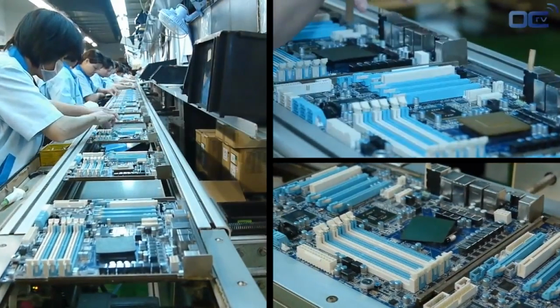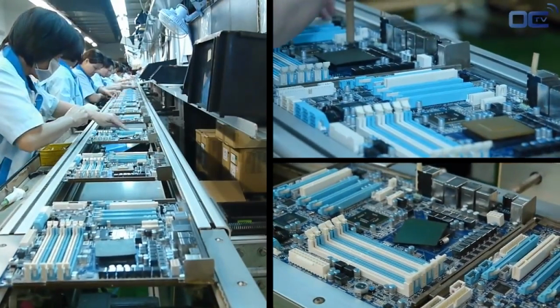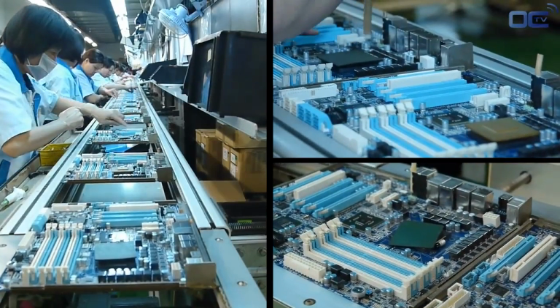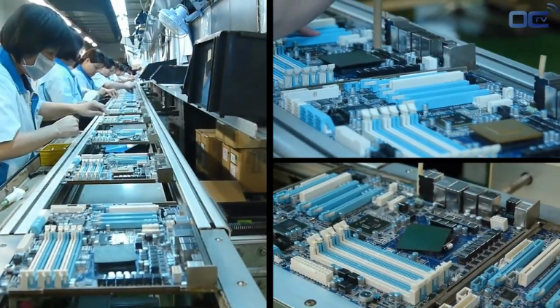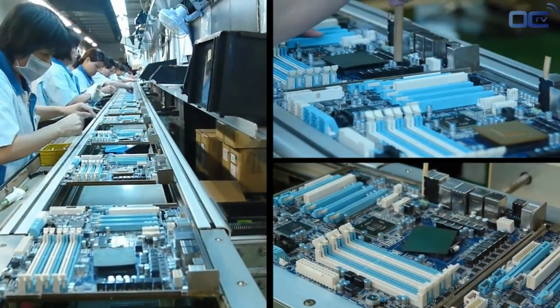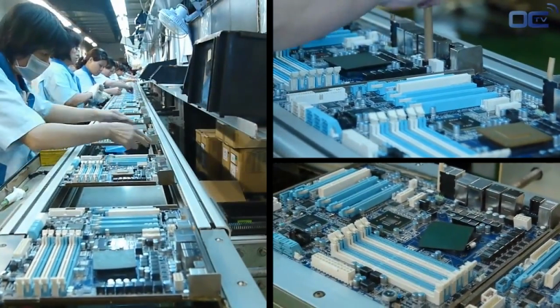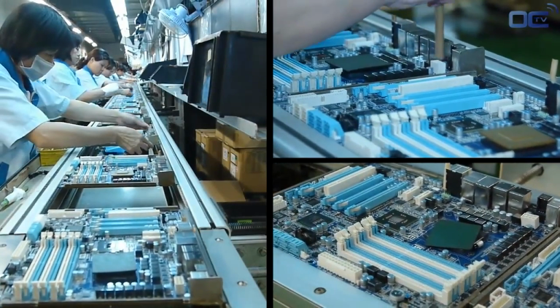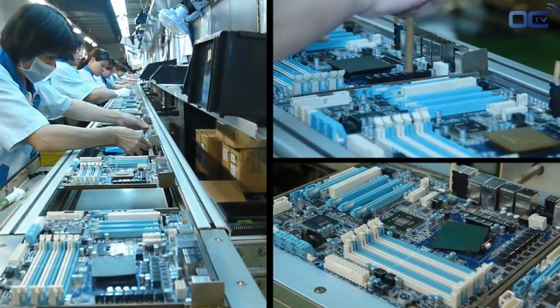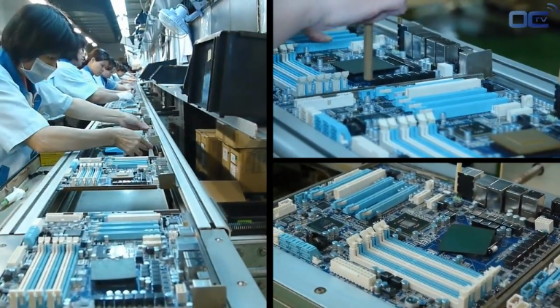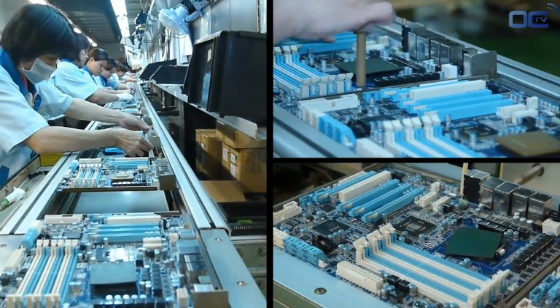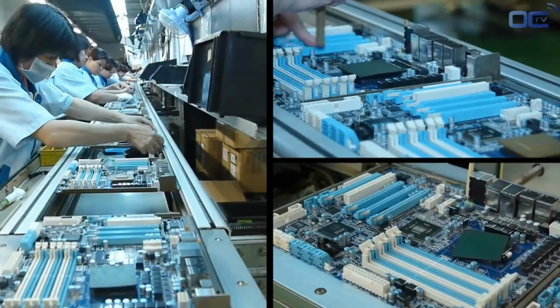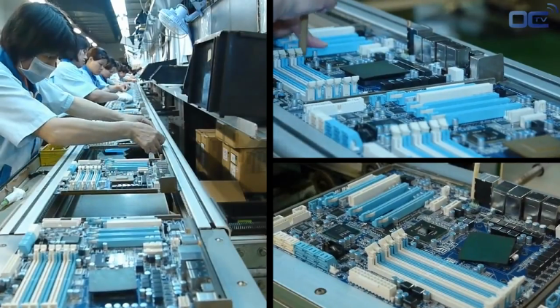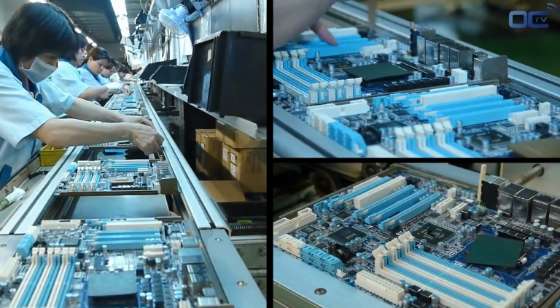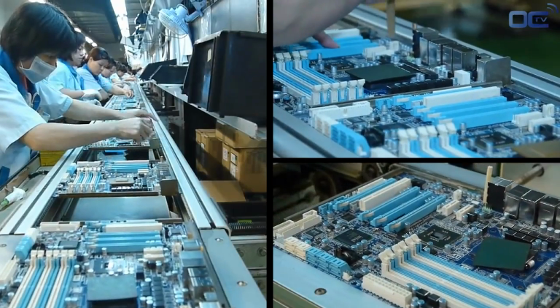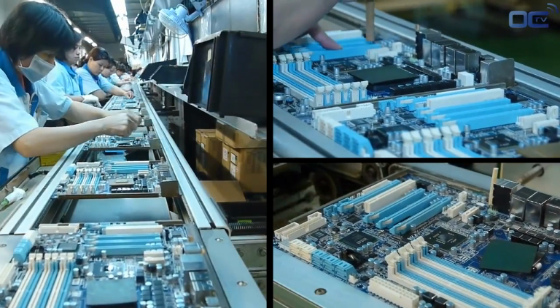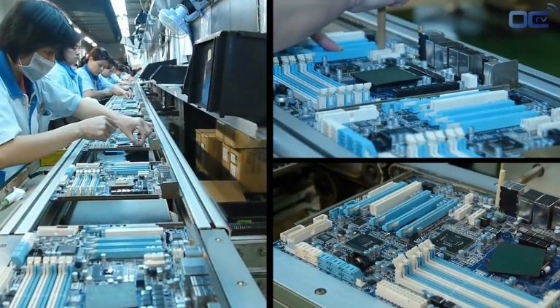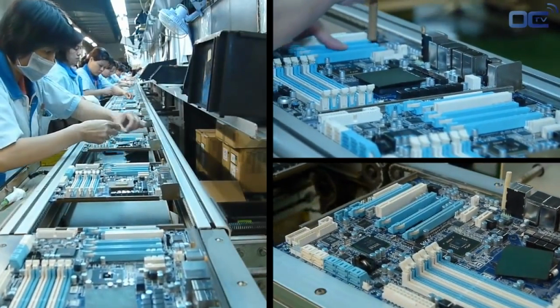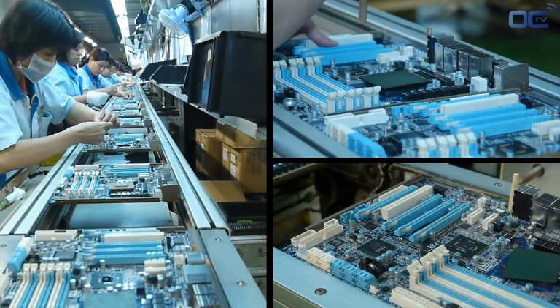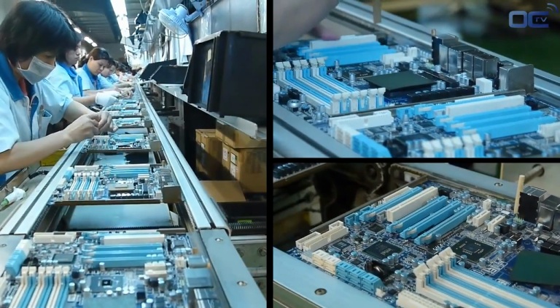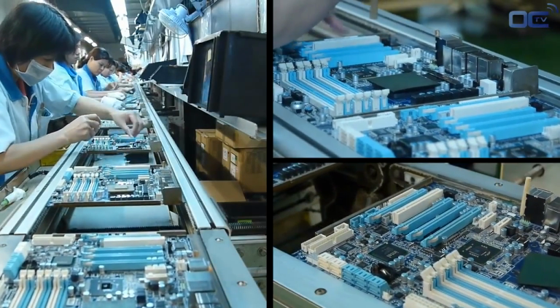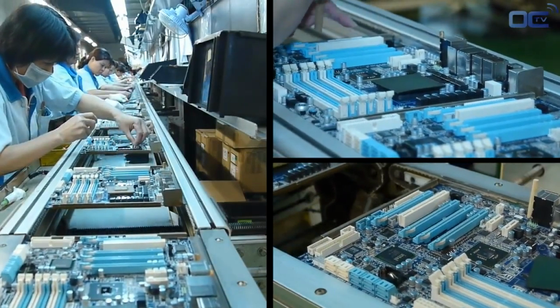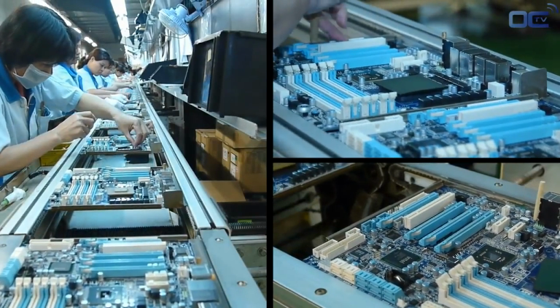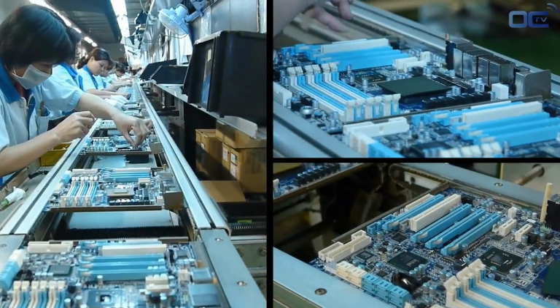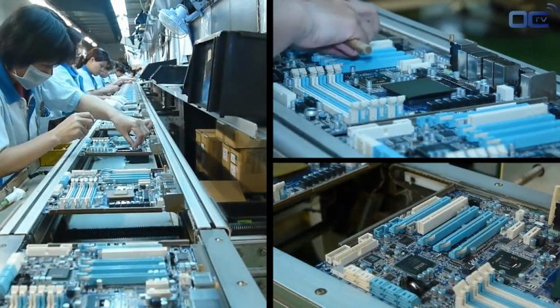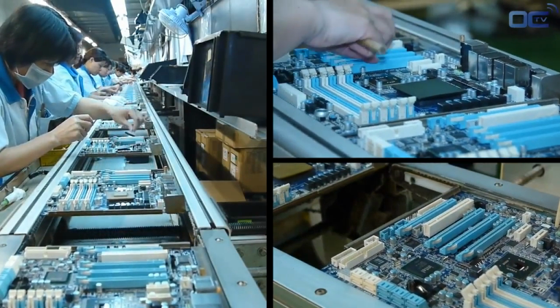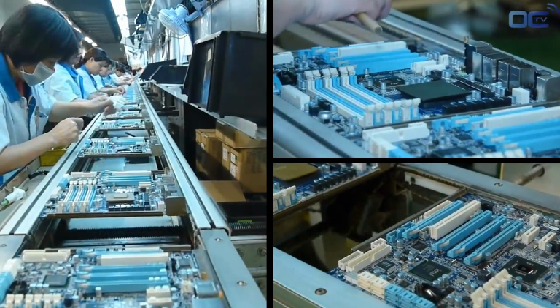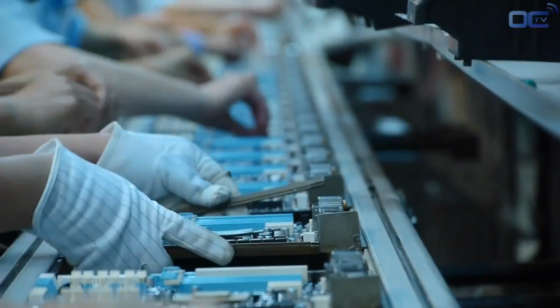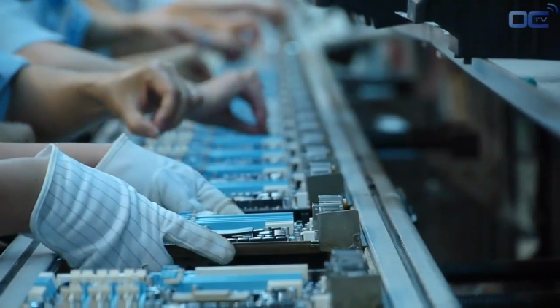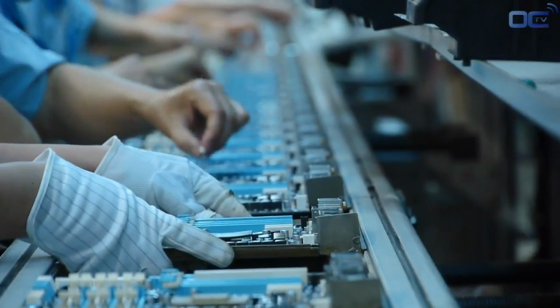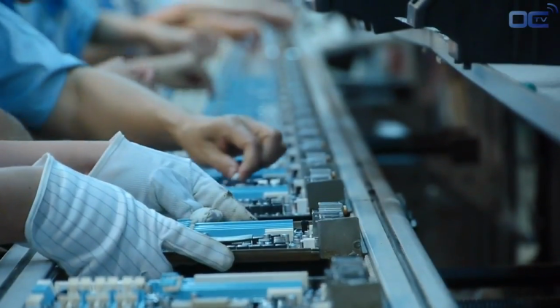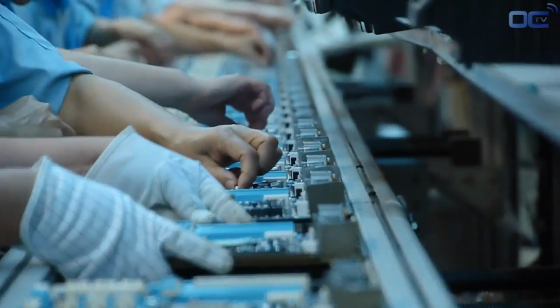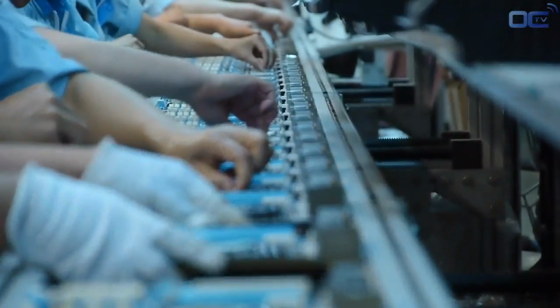Before being definitively soldered on the board, each inserted part needs to be in the right place and well positioned. This is the goal of the inspection before wave soldering.